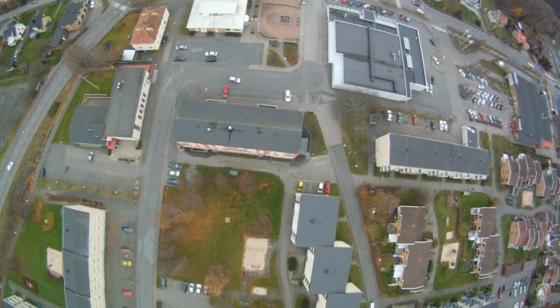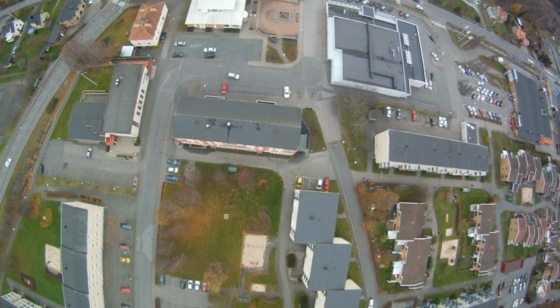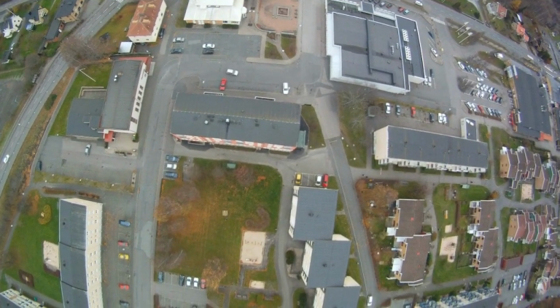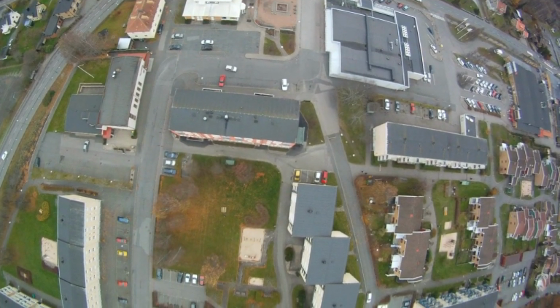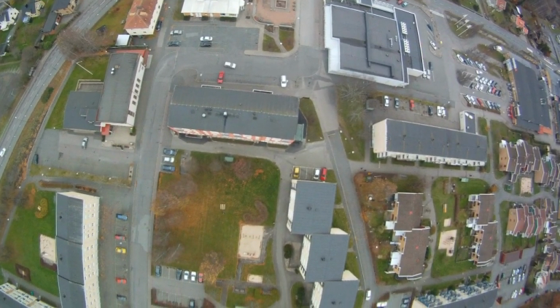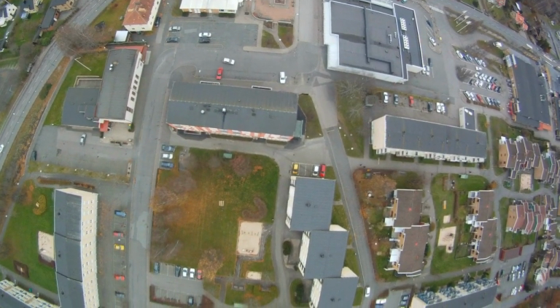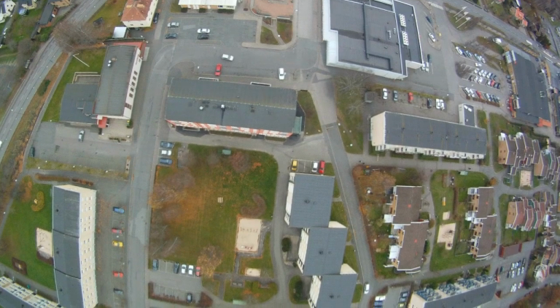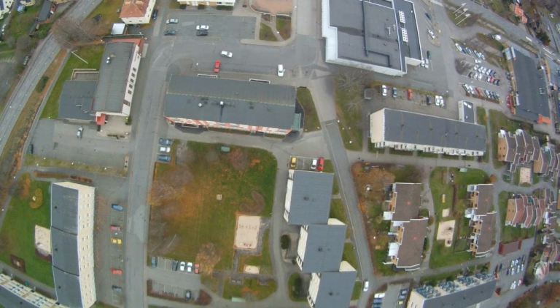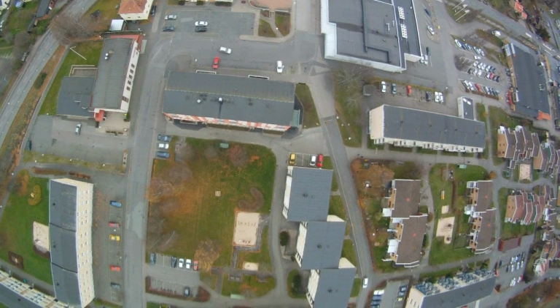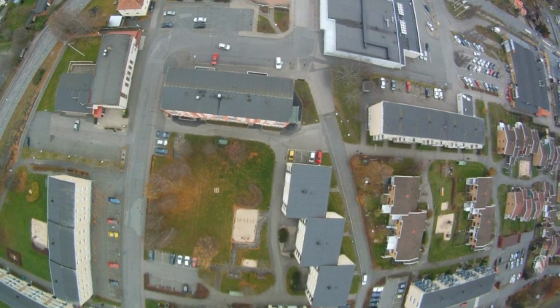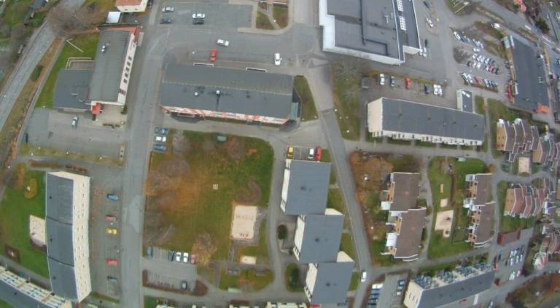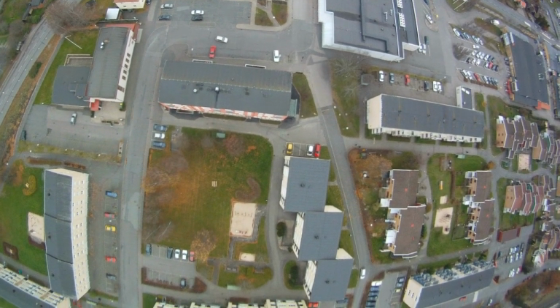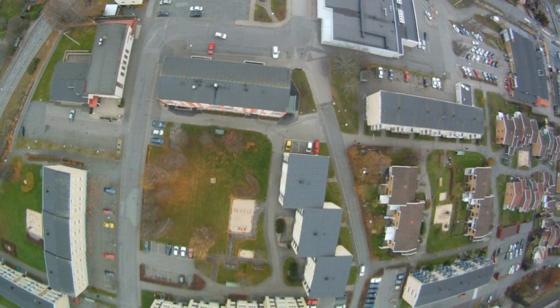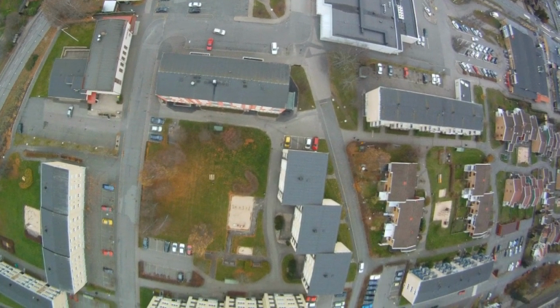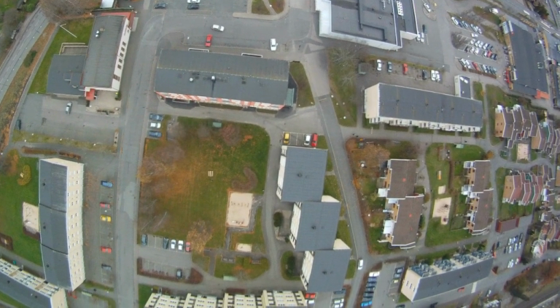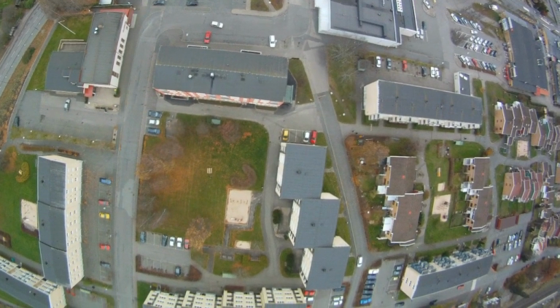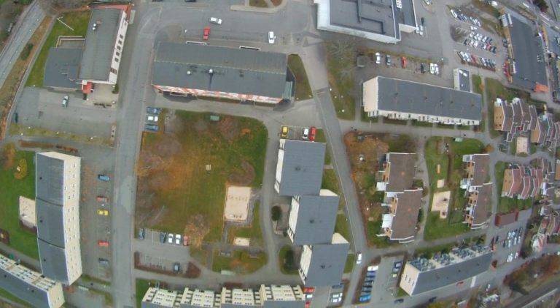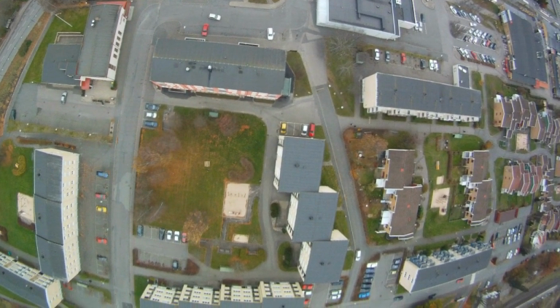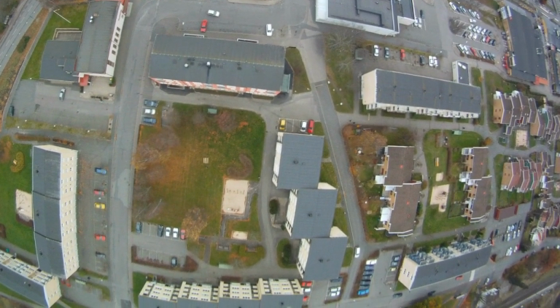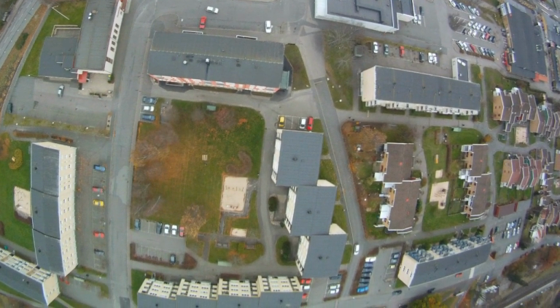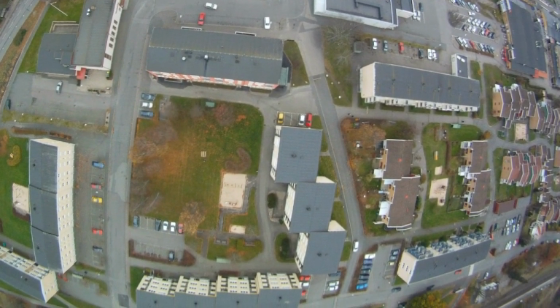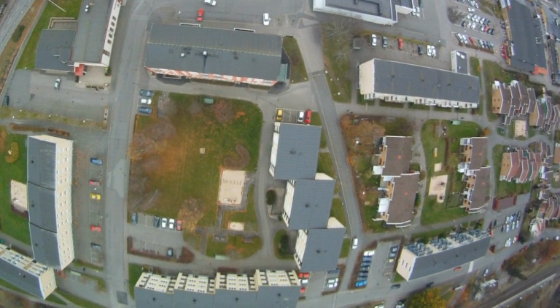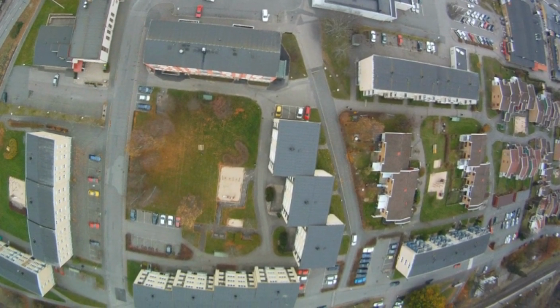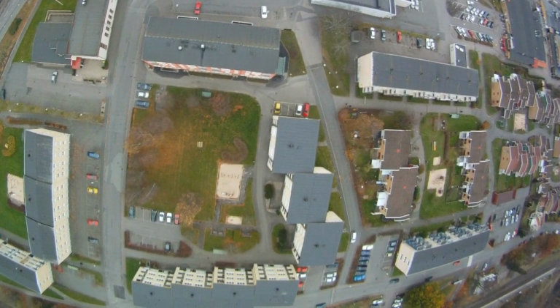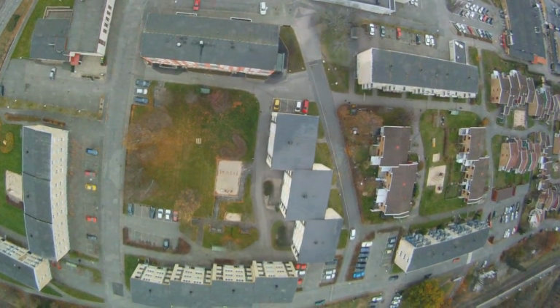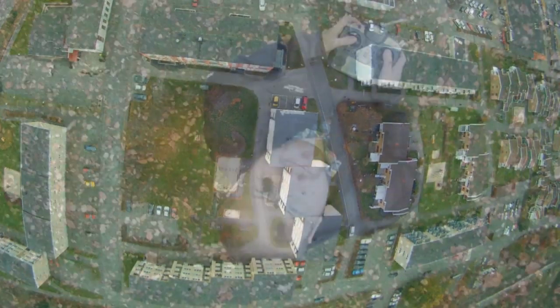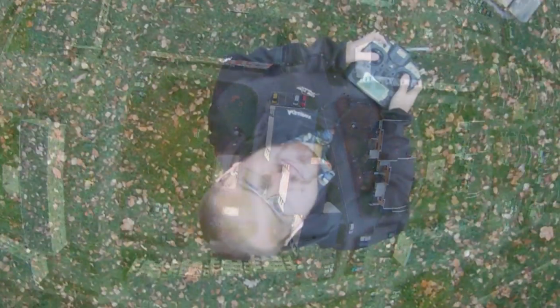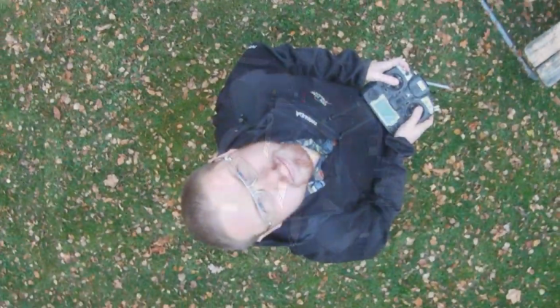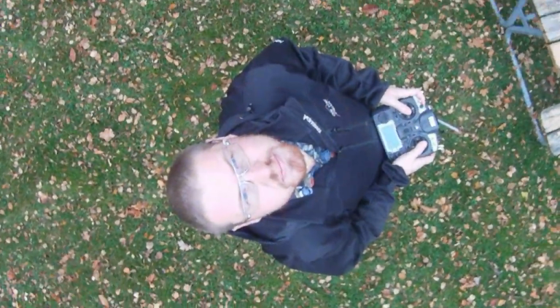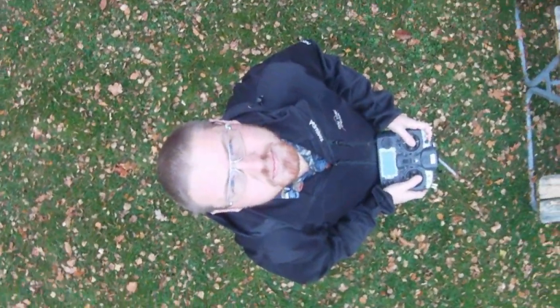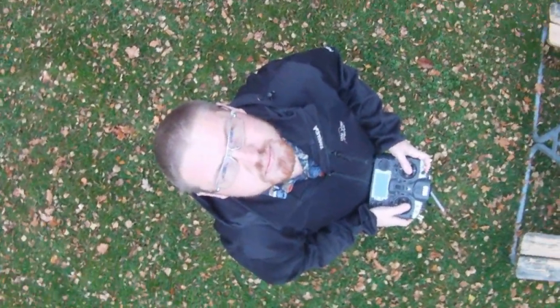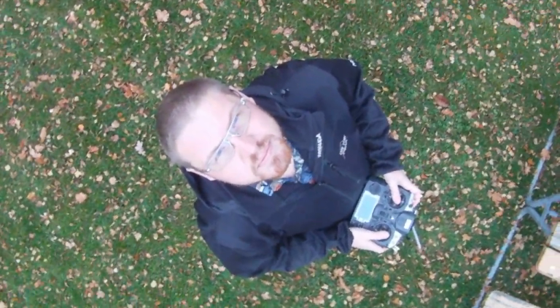I hope you enjoy the mount. Have a nice day. Goodbye!